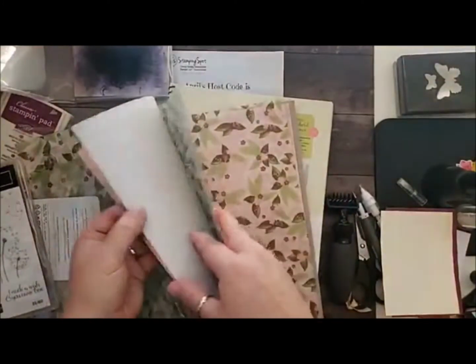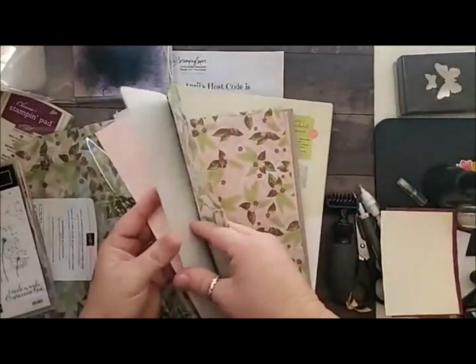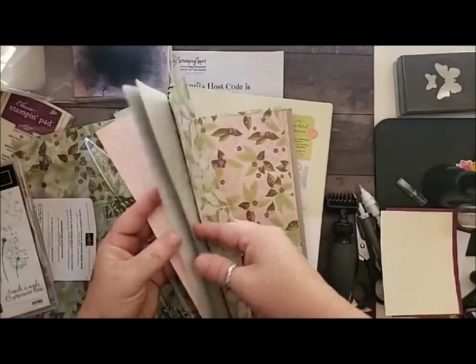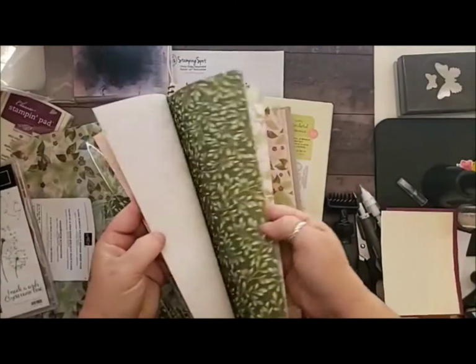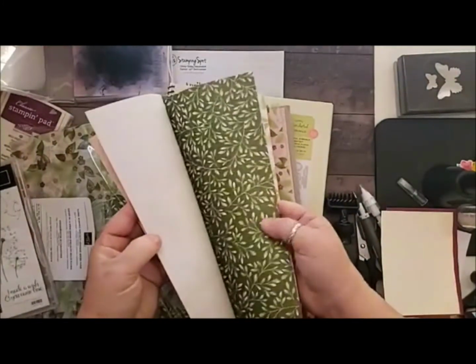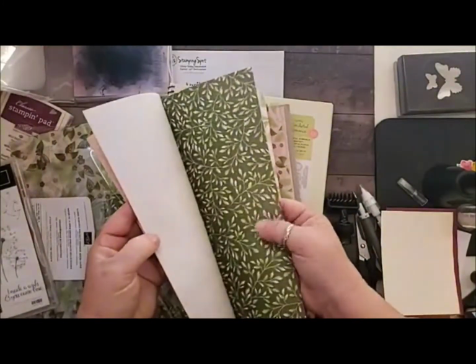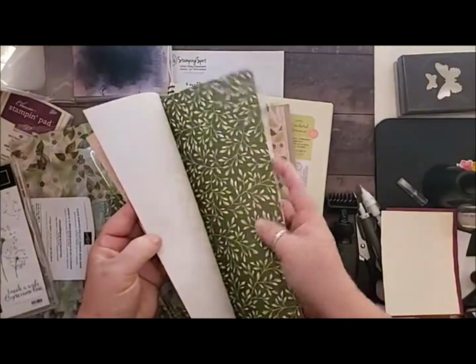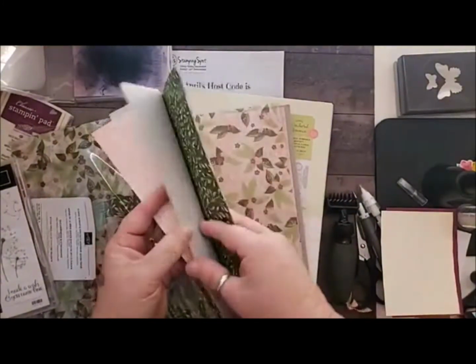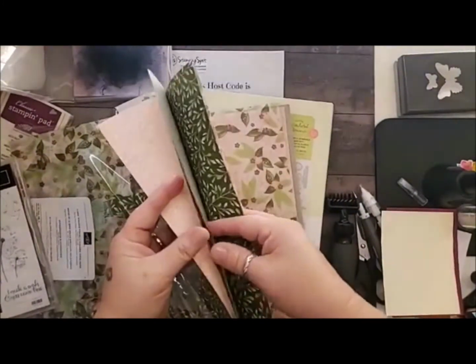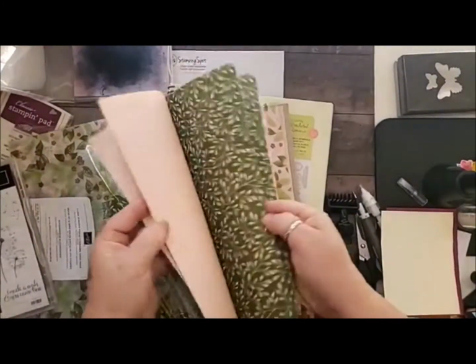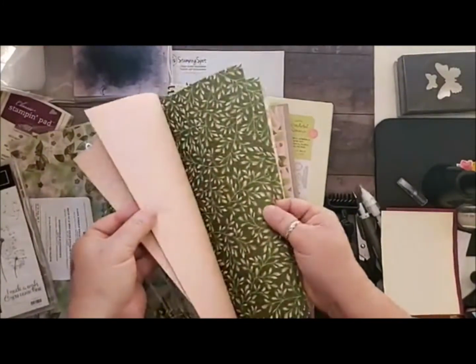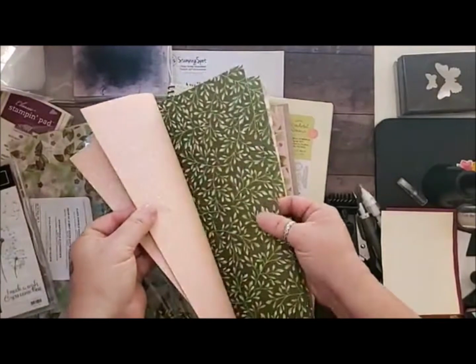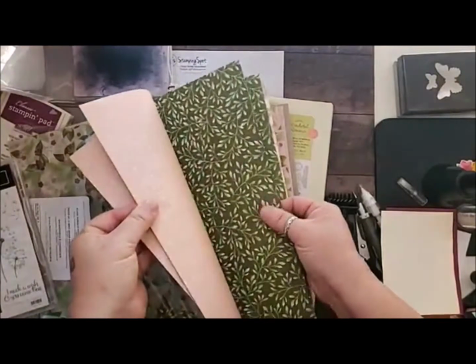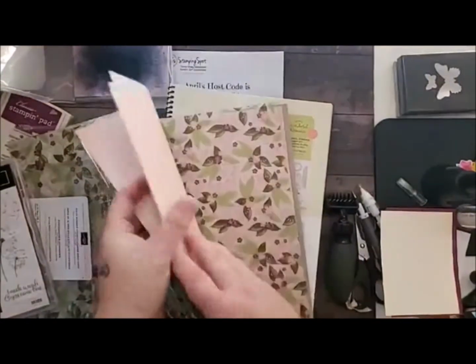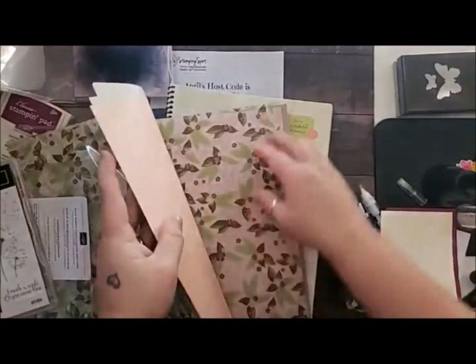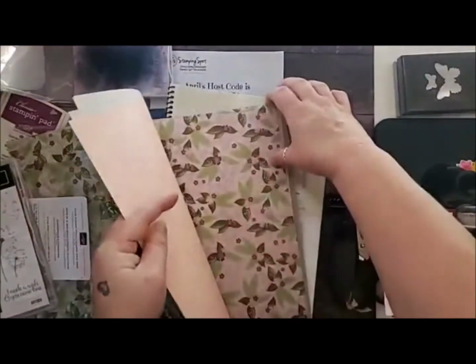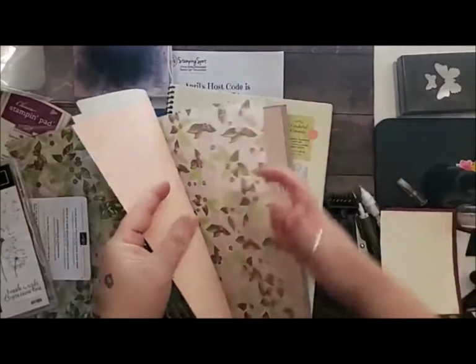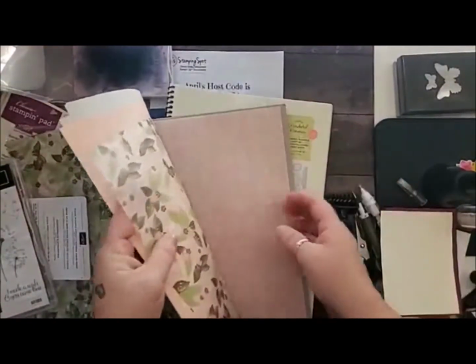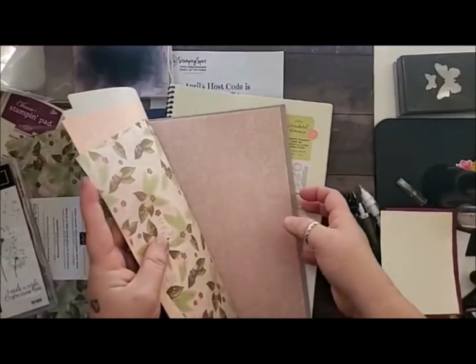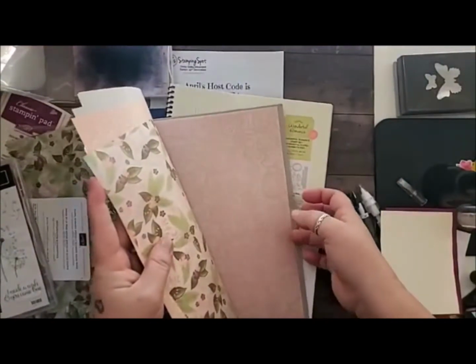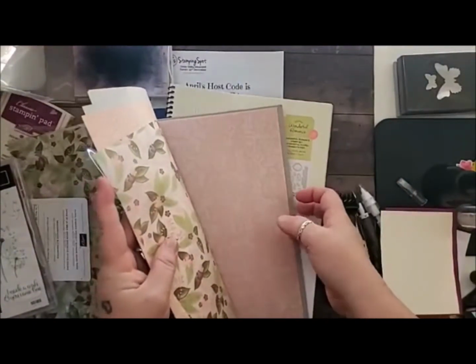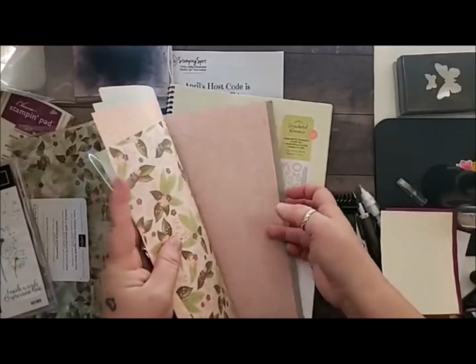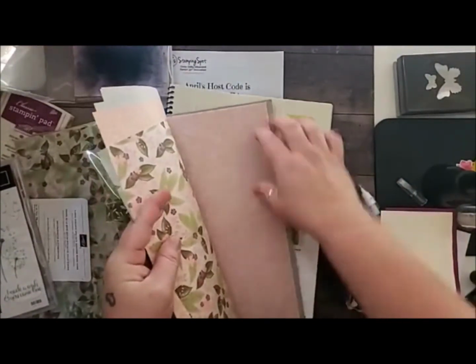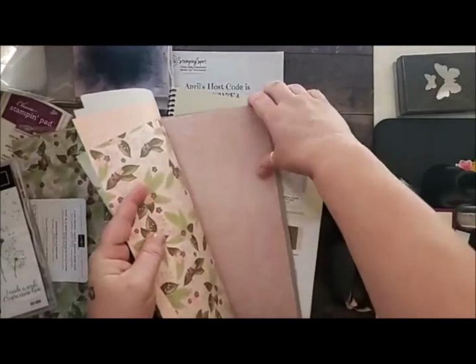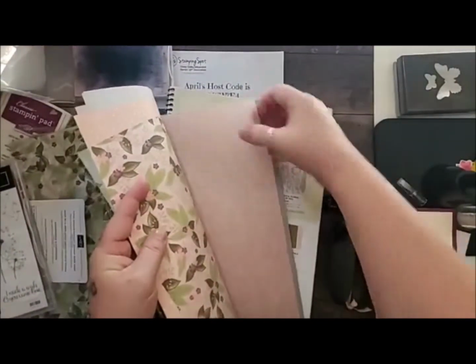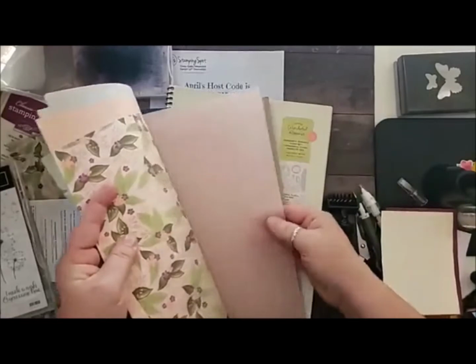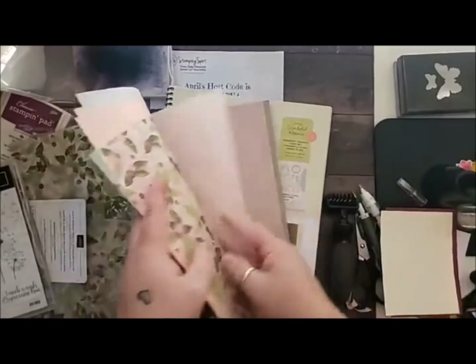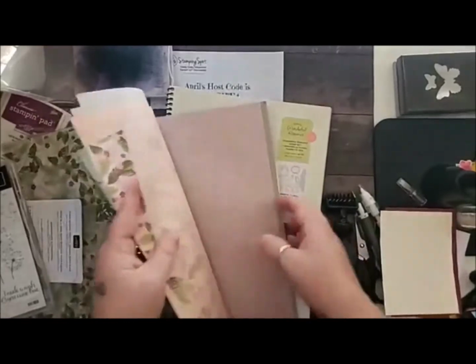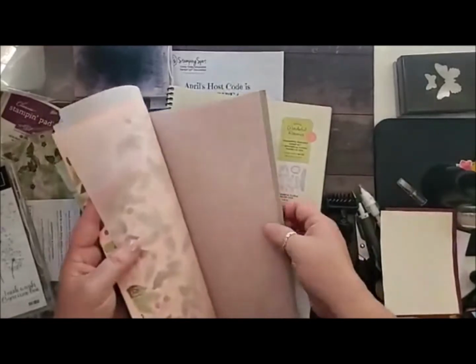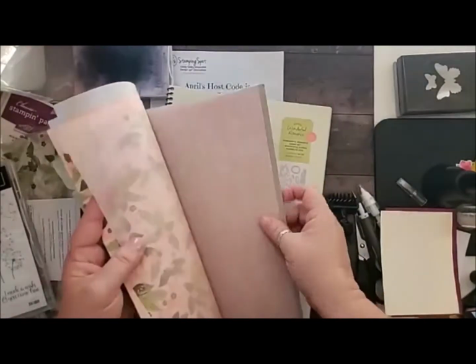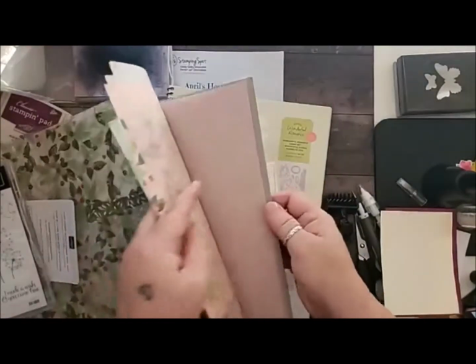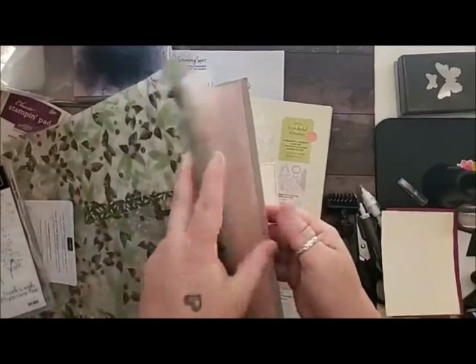We've got some that's got a wood grain on one side and this pretty leaf on the front, and more of this gorgeous vellum — and look at this pretty vellum, petal pink.